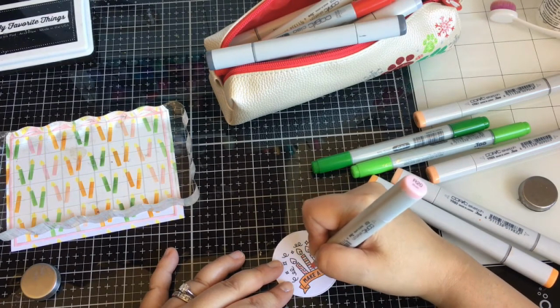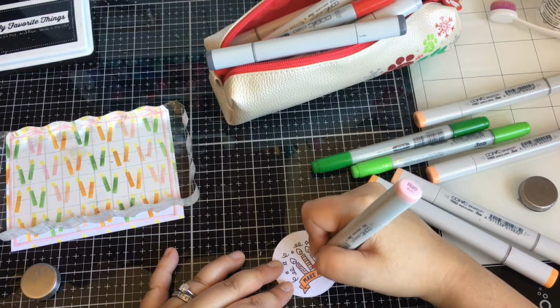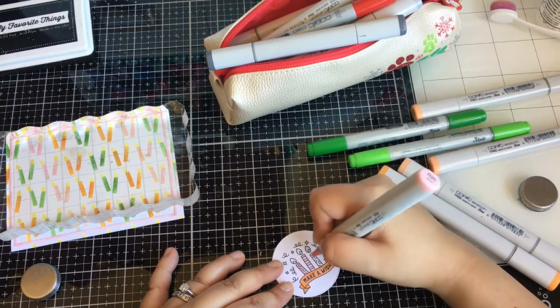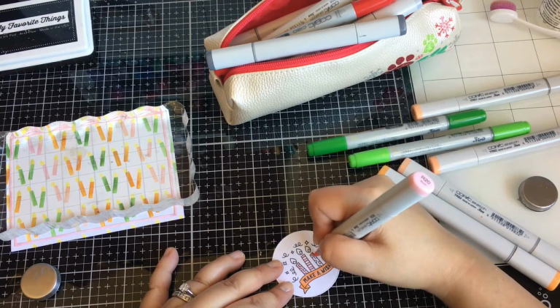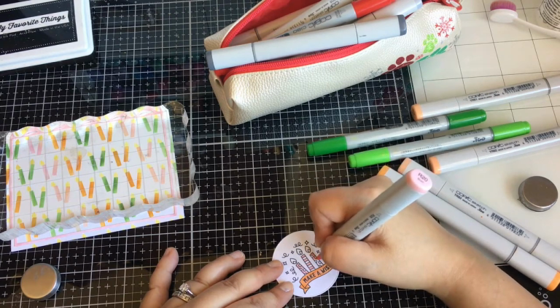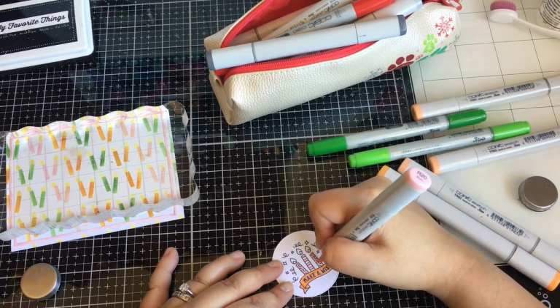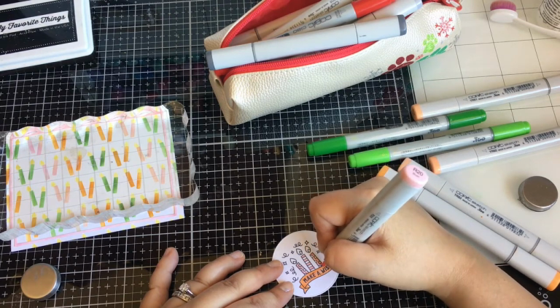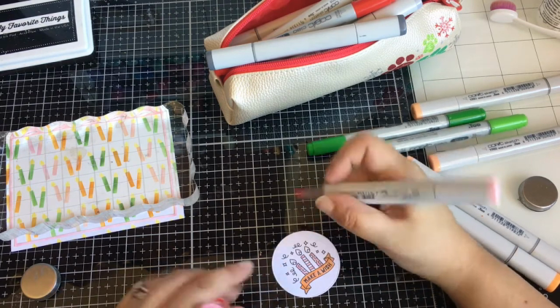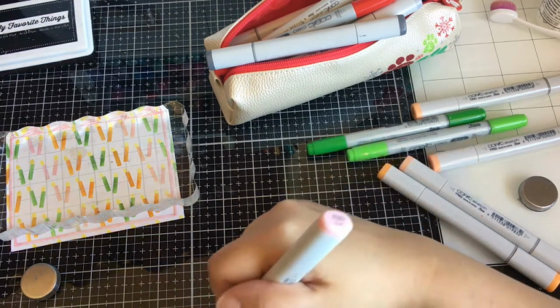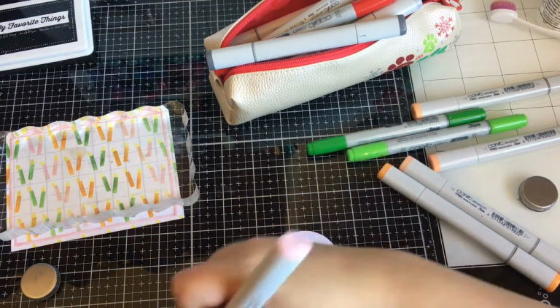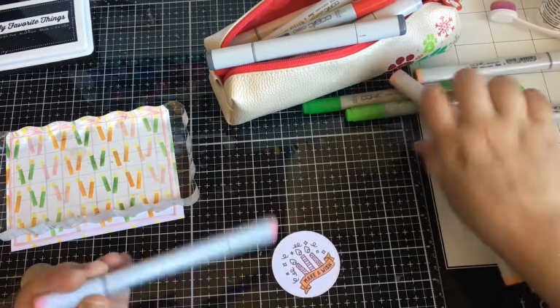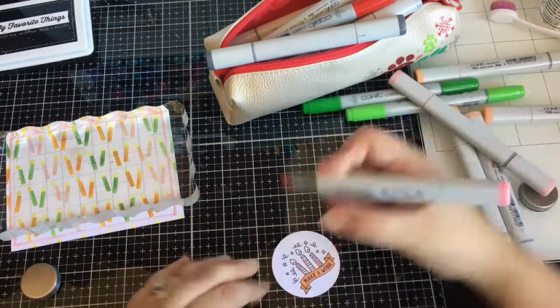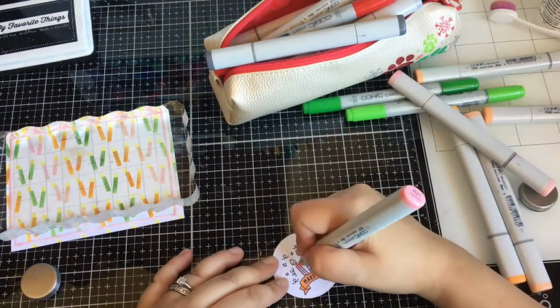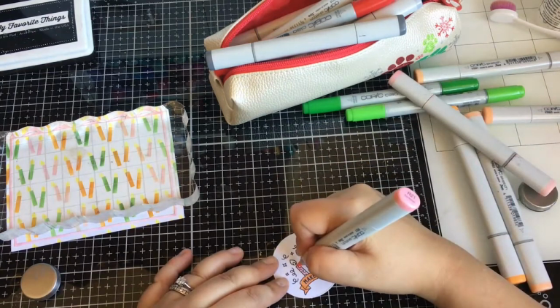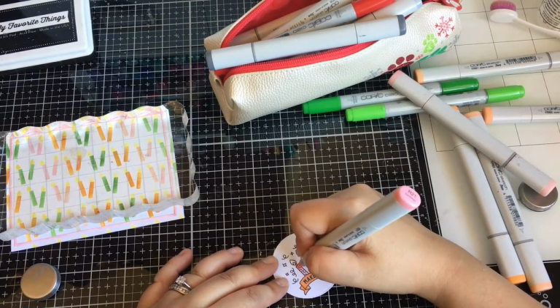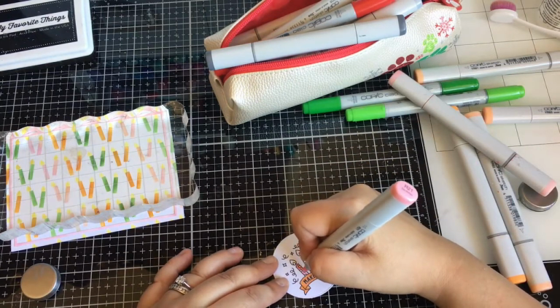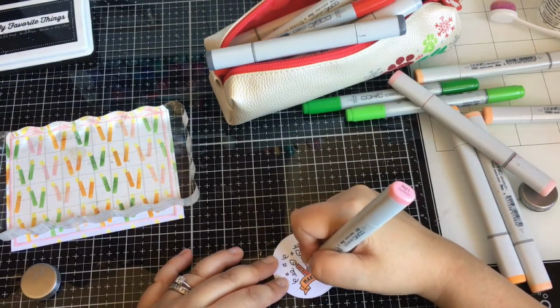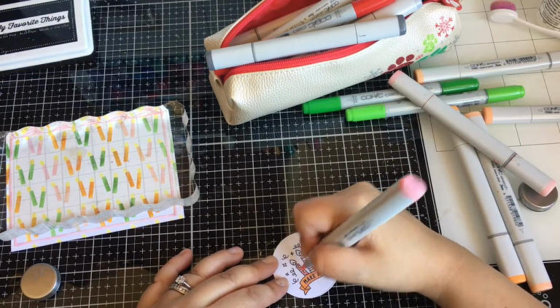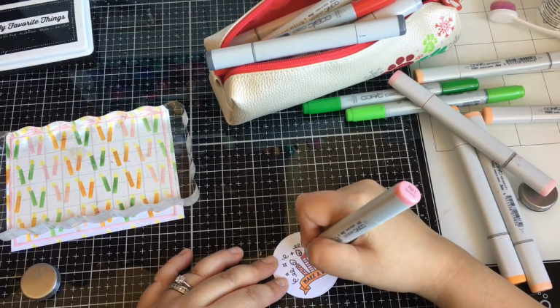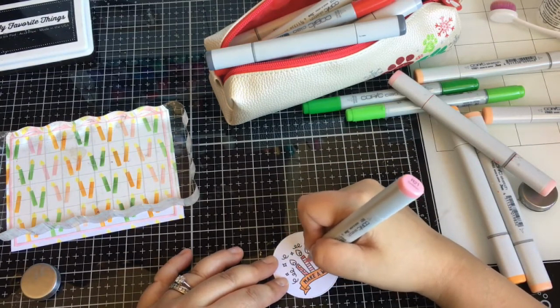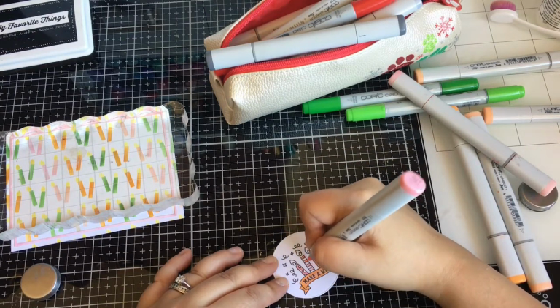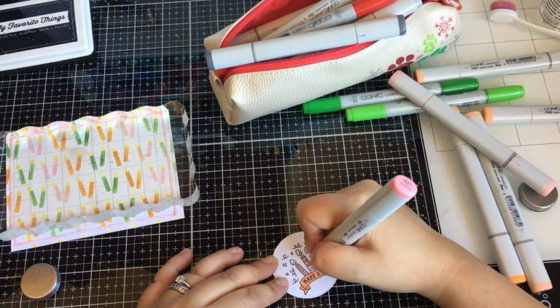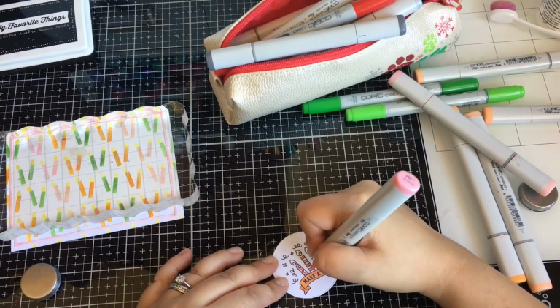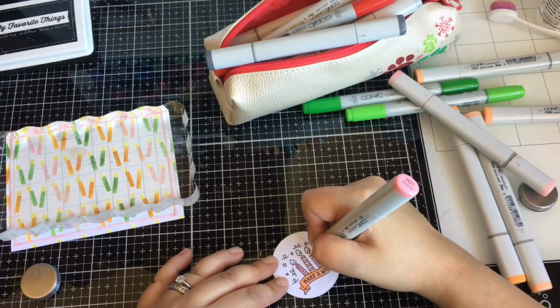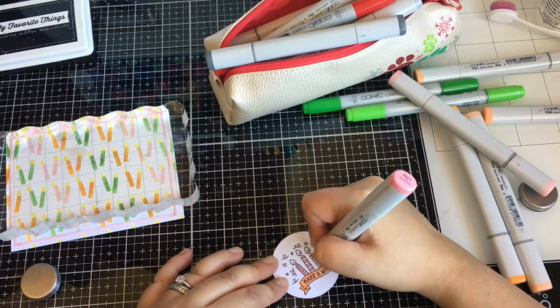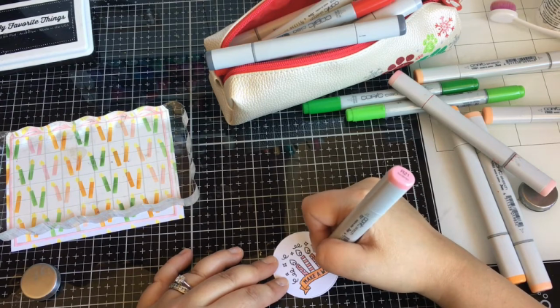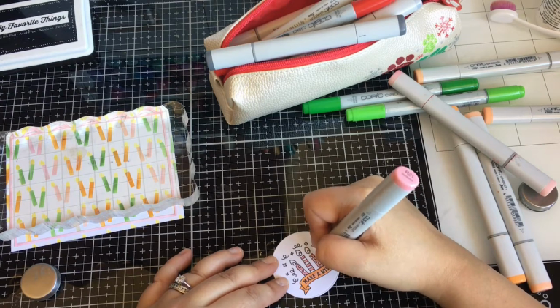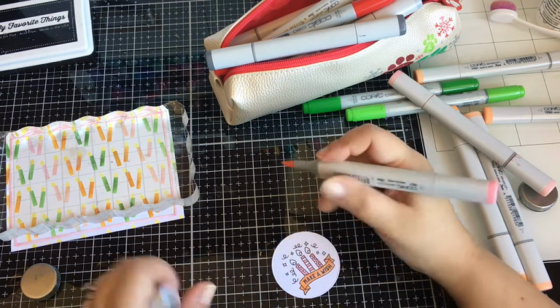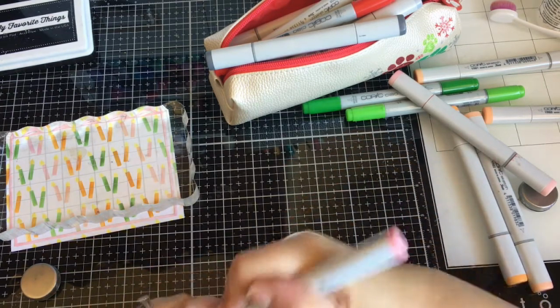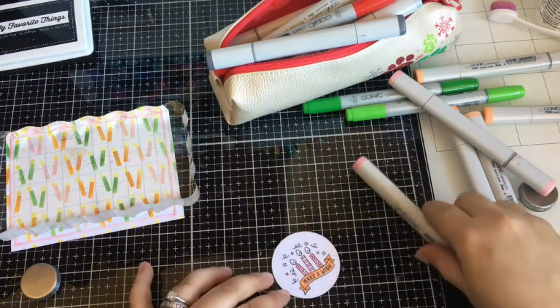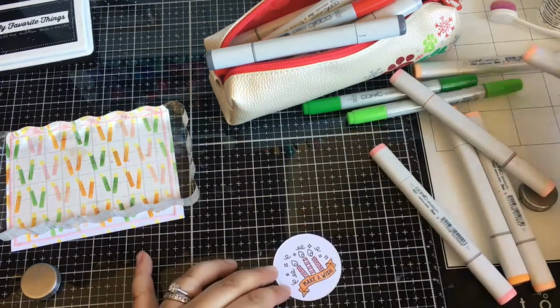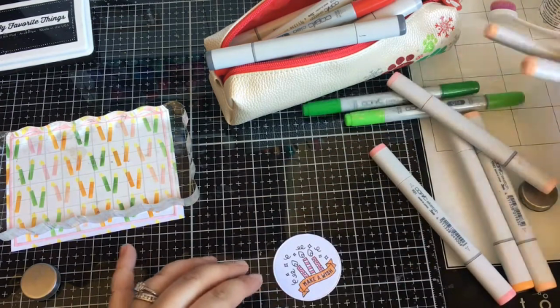I do ink blend another panel for the inside of my card — you'll see in just a bit. I should do that all the time for all my cards.